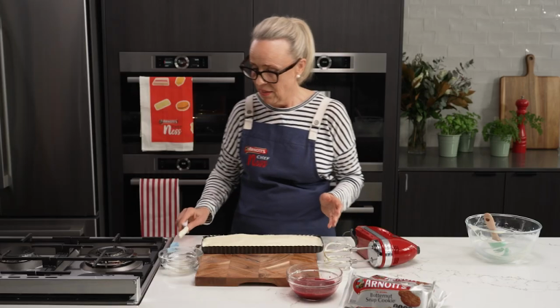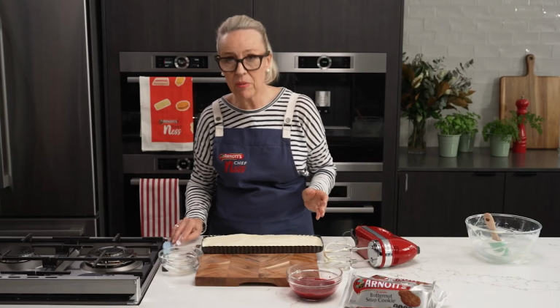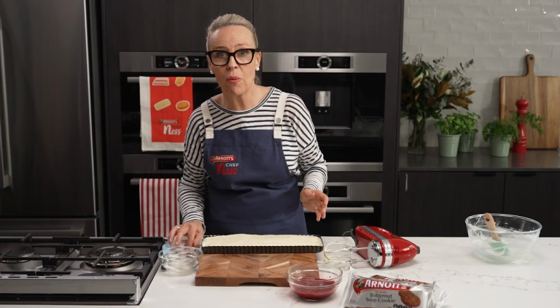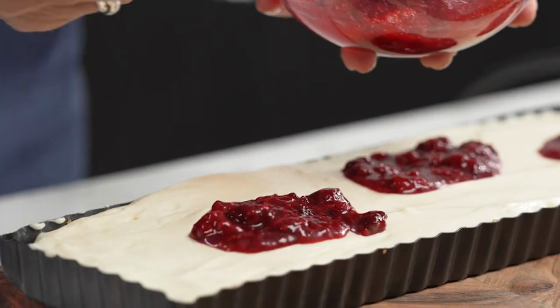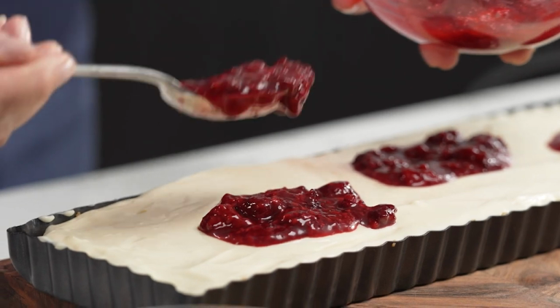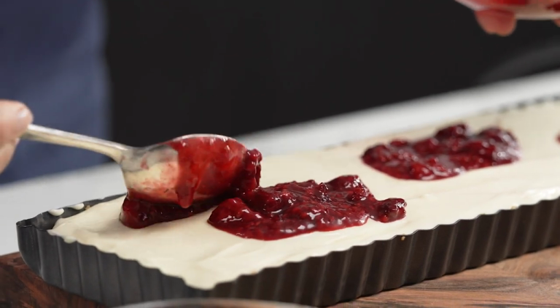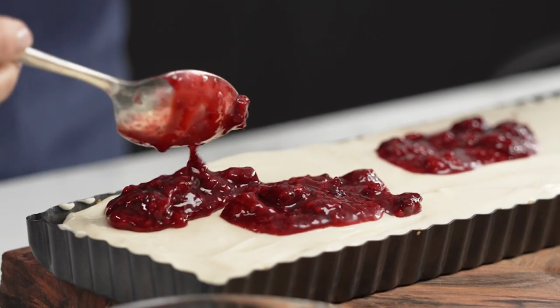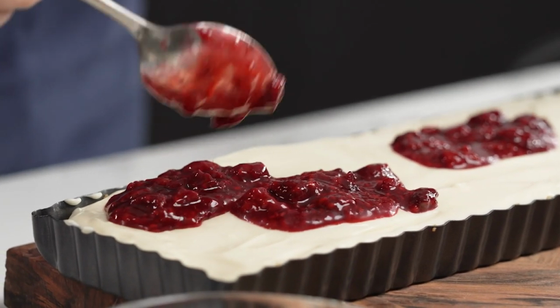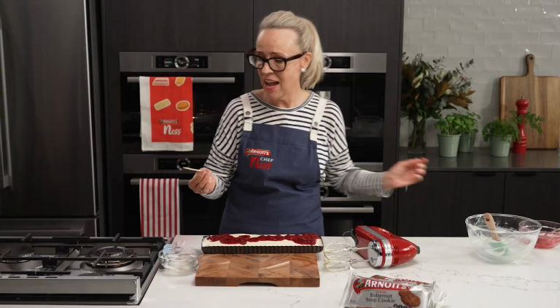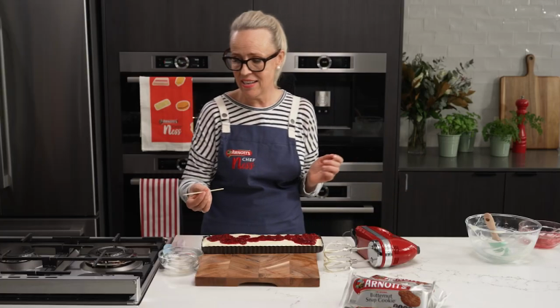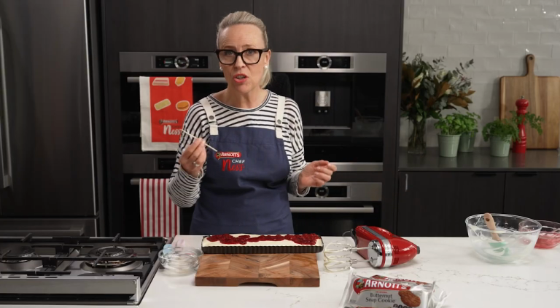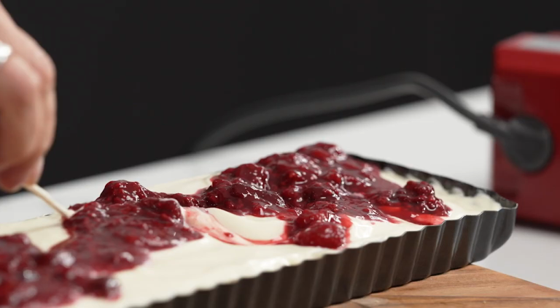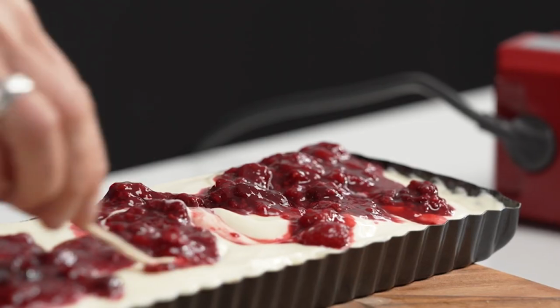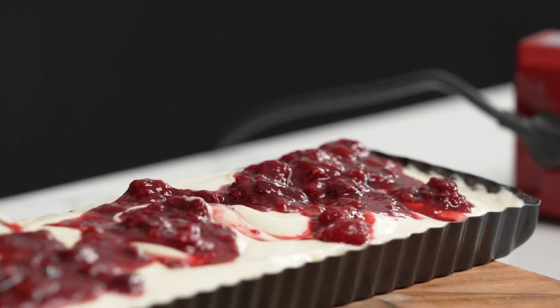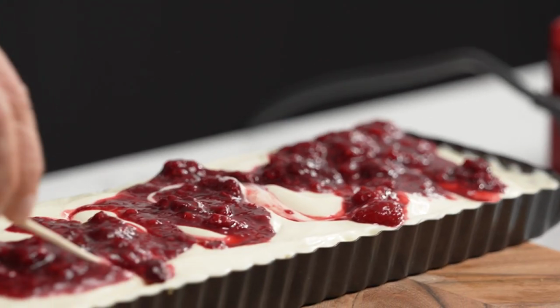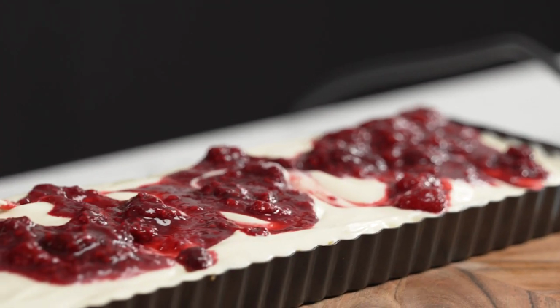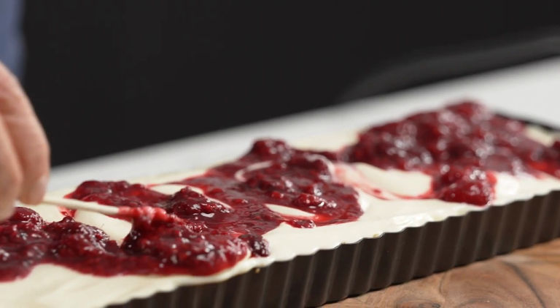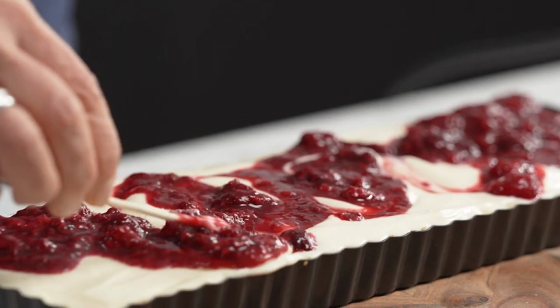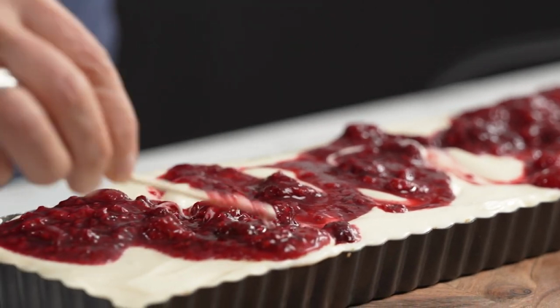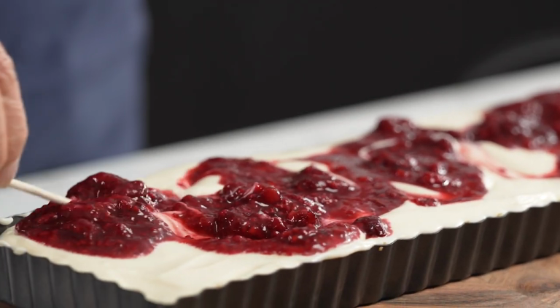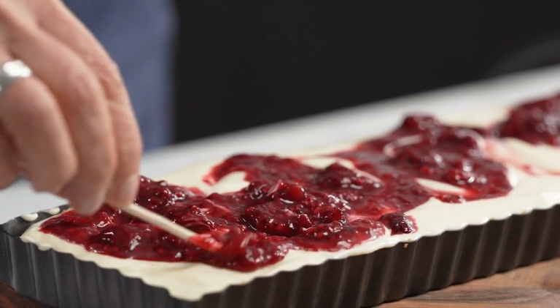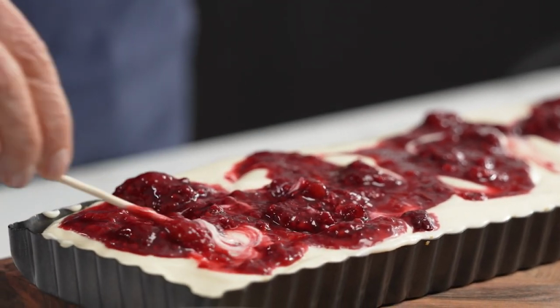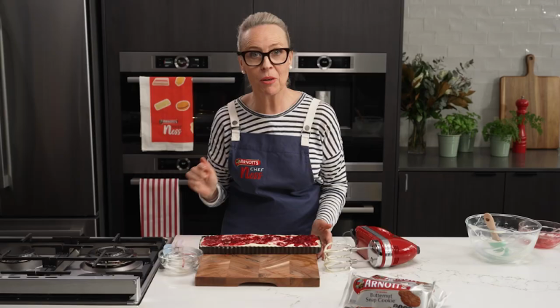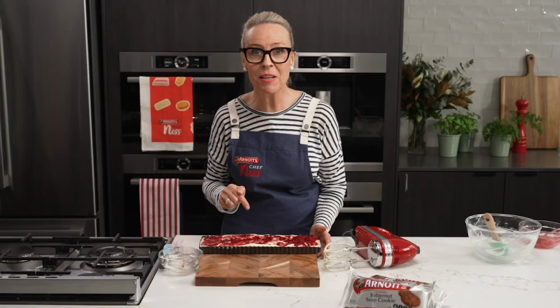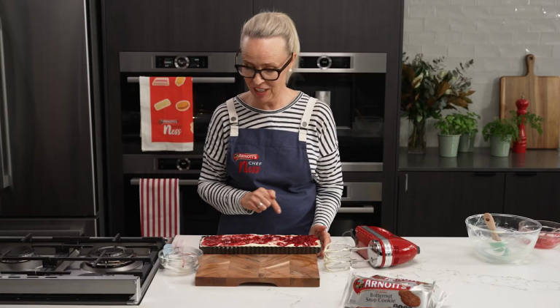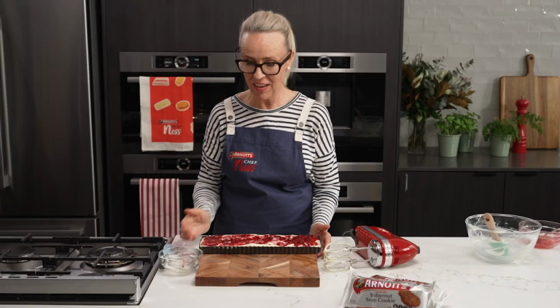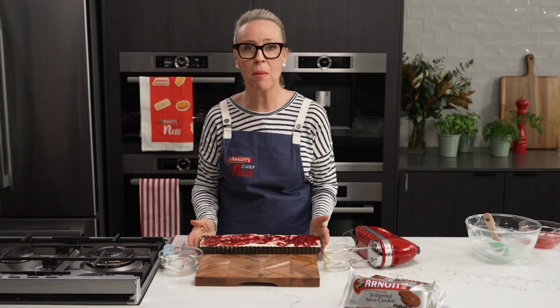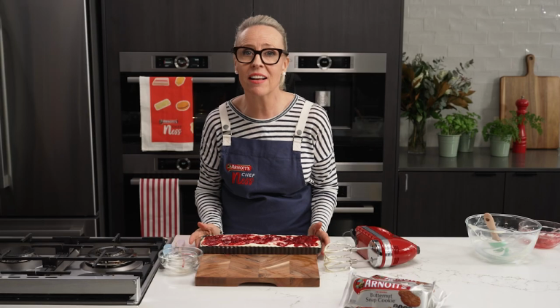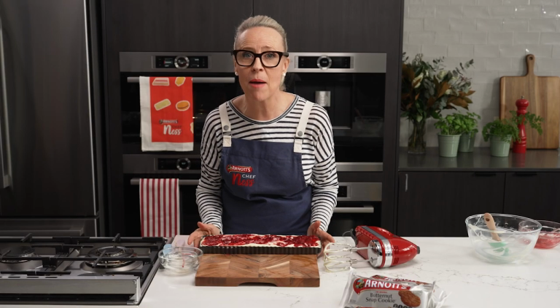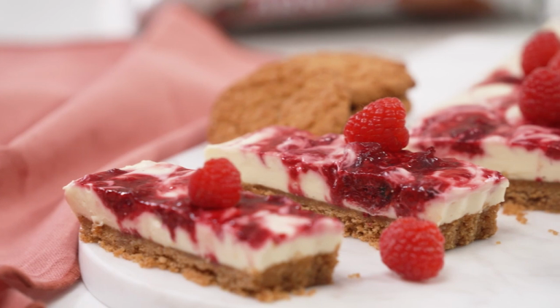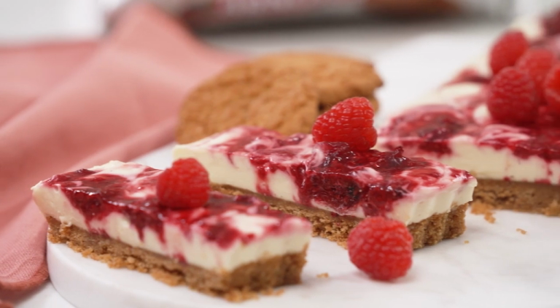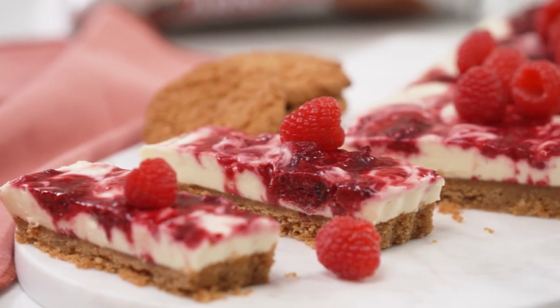Then I'm going to go in with the delicious raspberries. Get a skewer and I just like to swirl it all around. And that's it! I'm going to pop it in the fridge — and that is my butternut snap raspberry cheesecake. I'll see you next time.